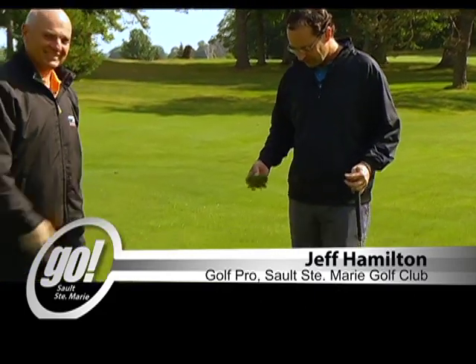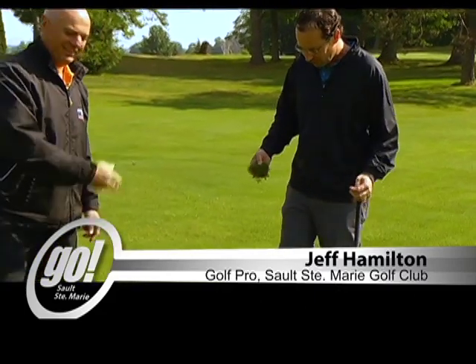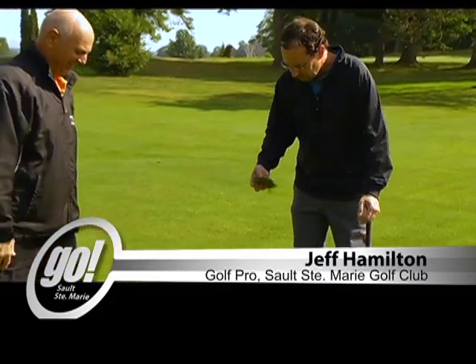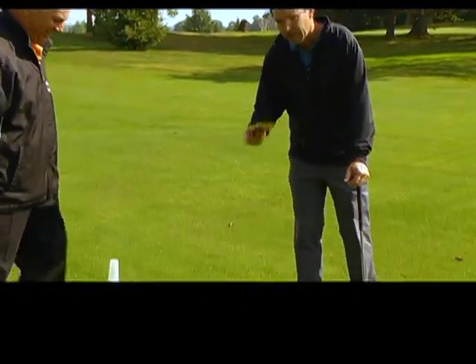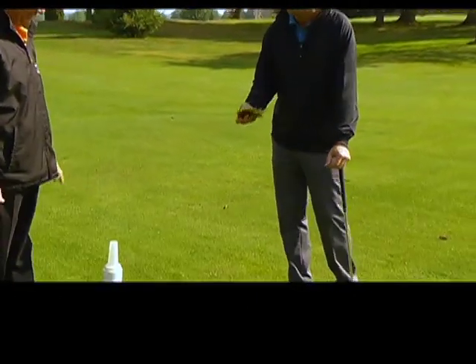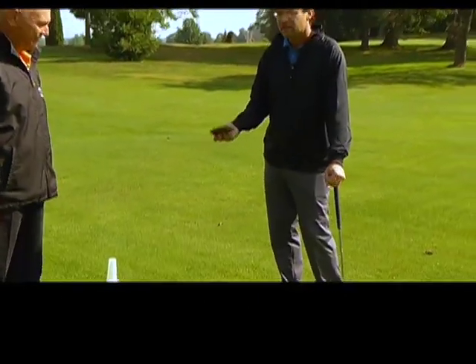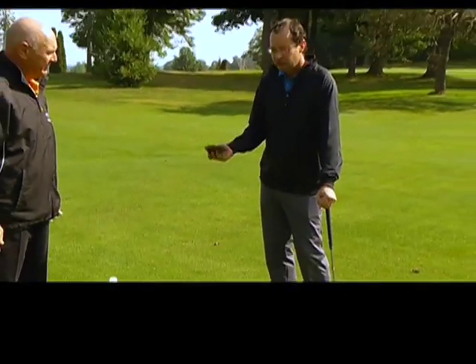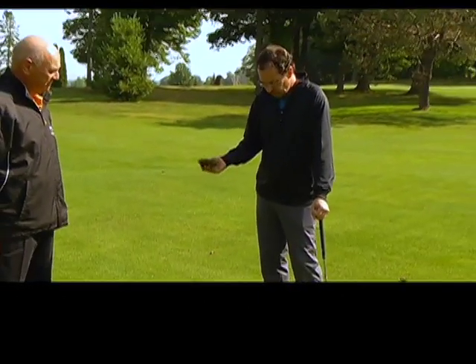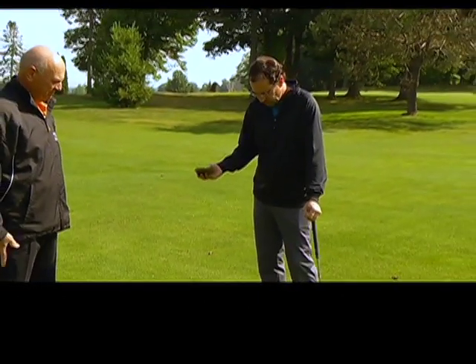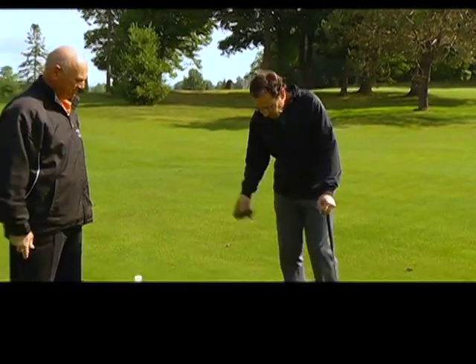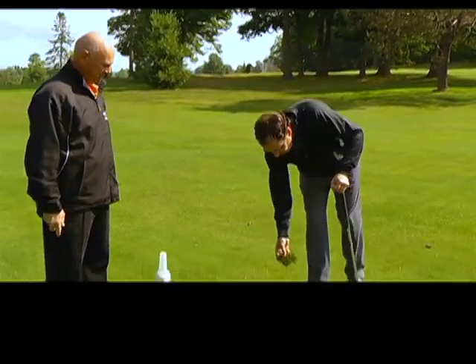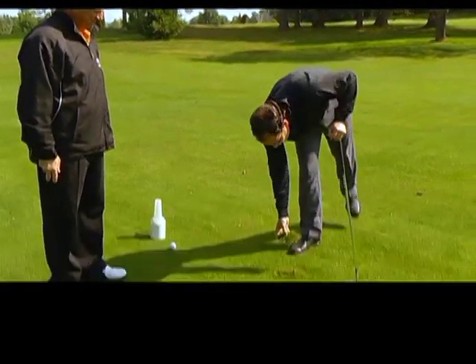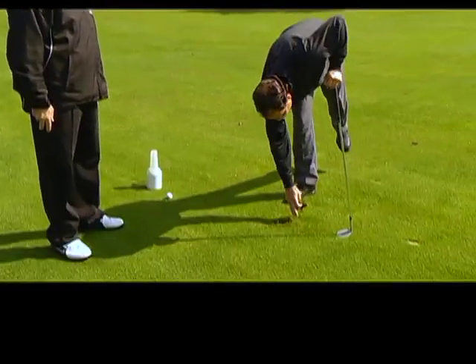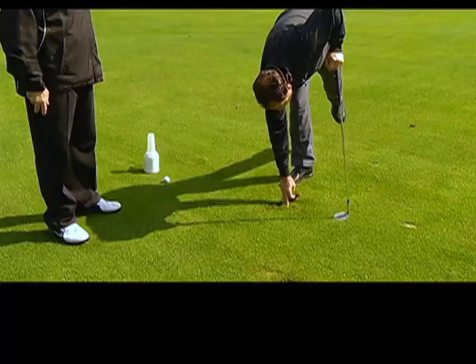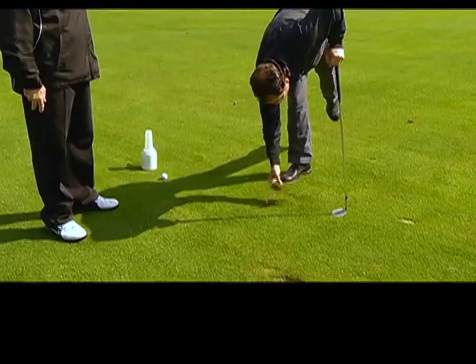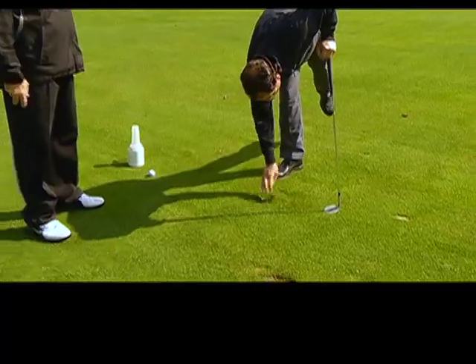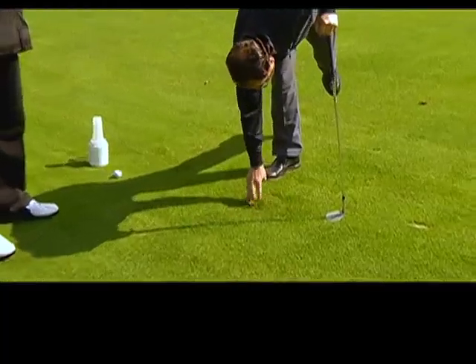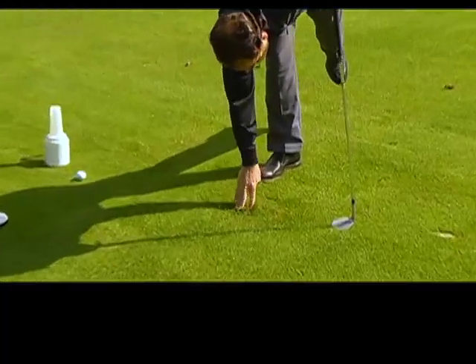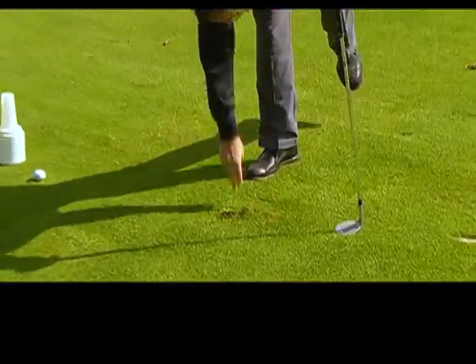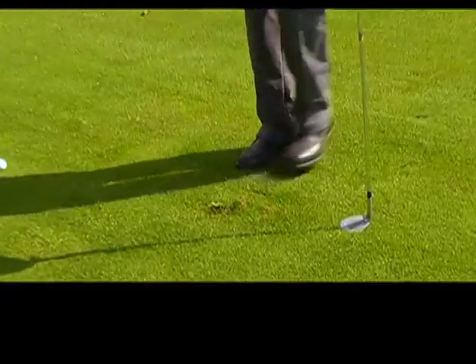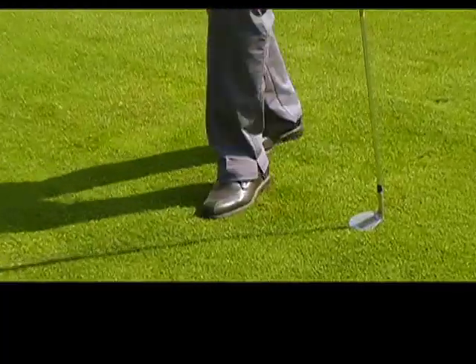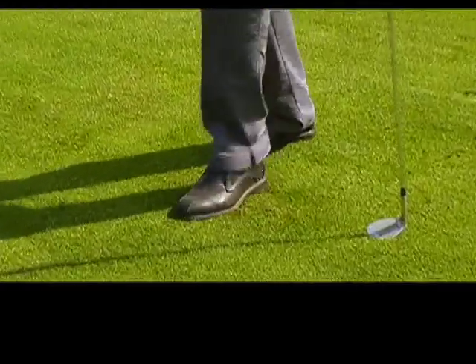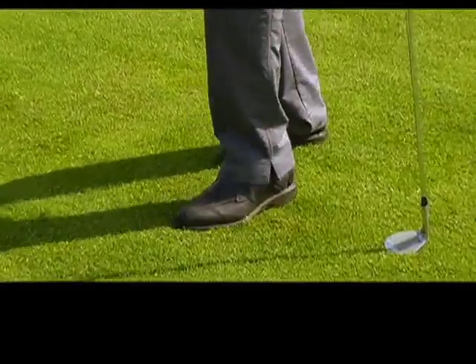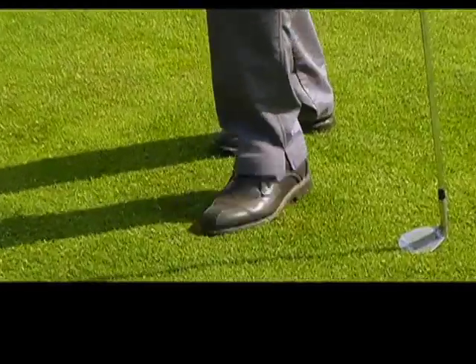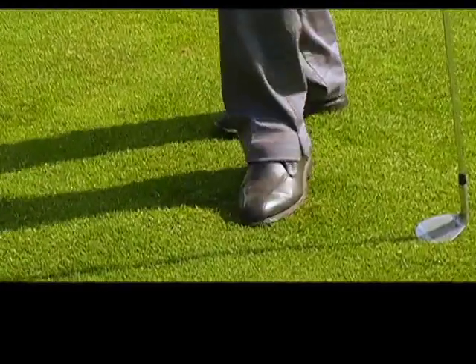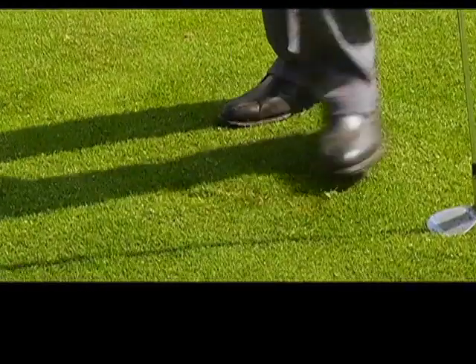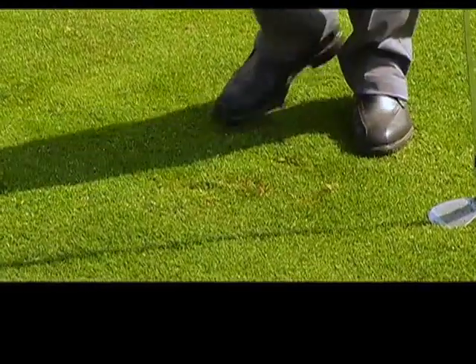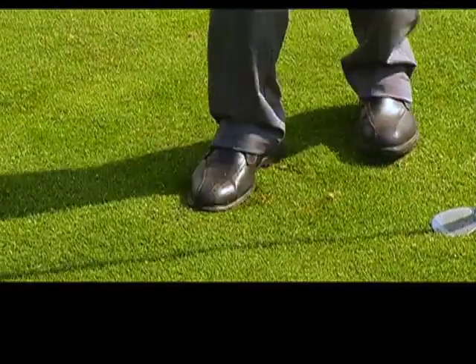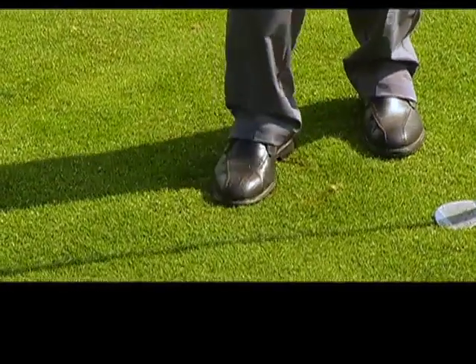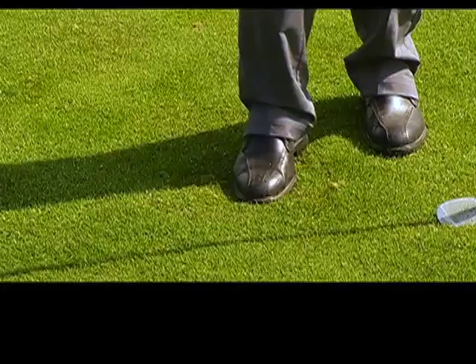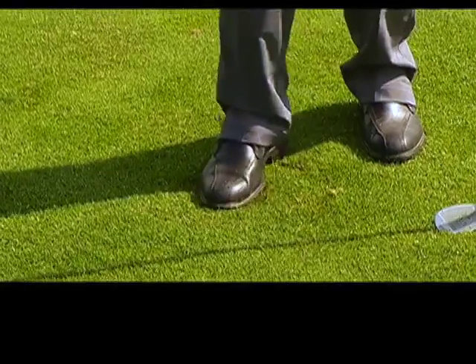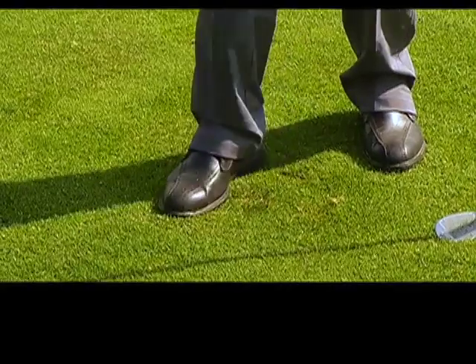In most cases I want to try to get the divot back in the spot, step on it, push it down, and hopefully that takes.